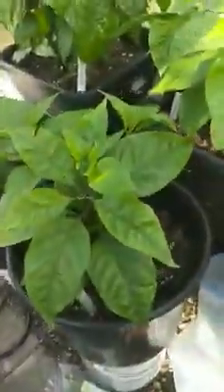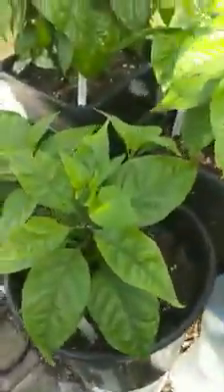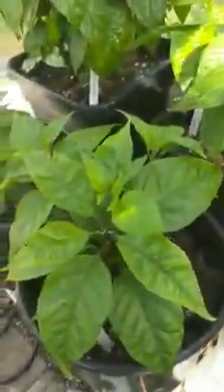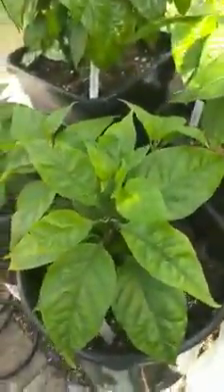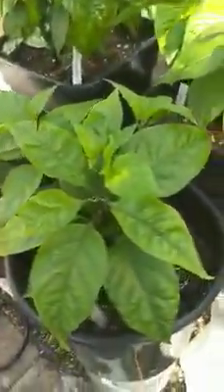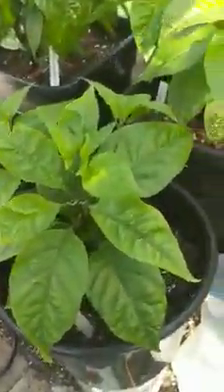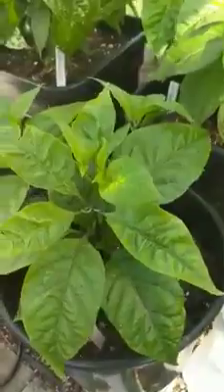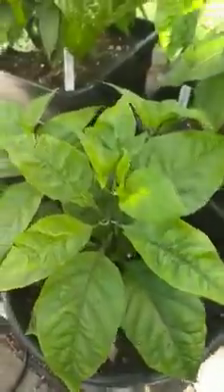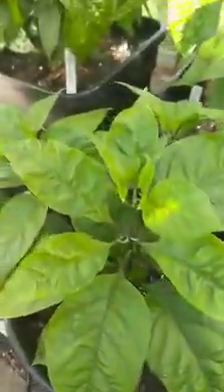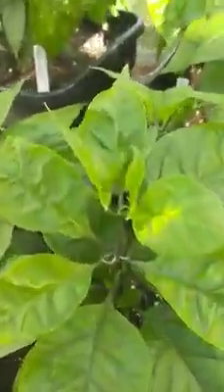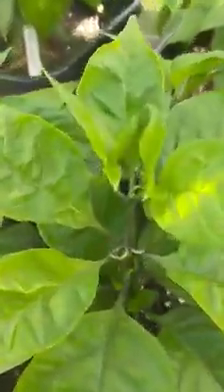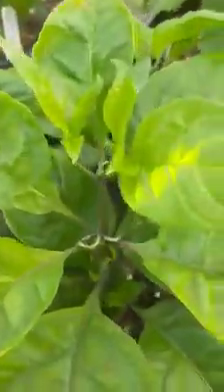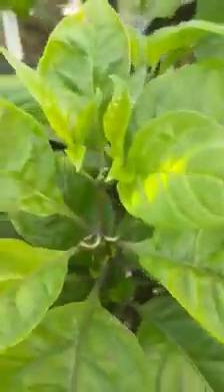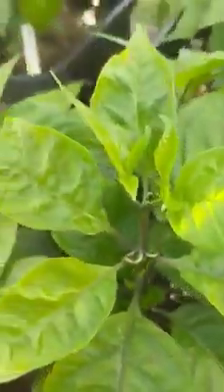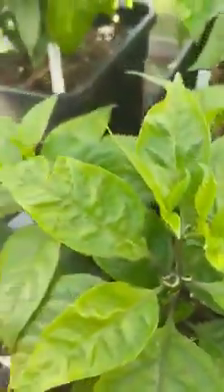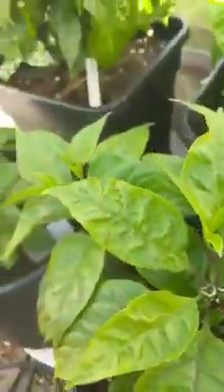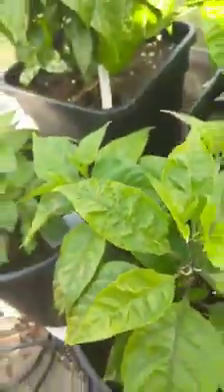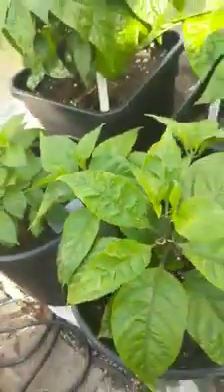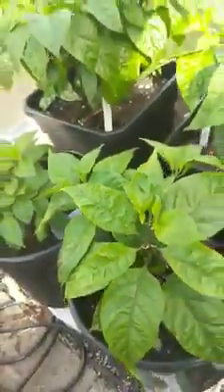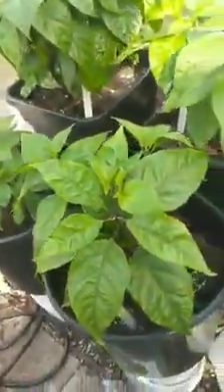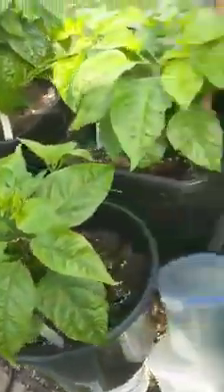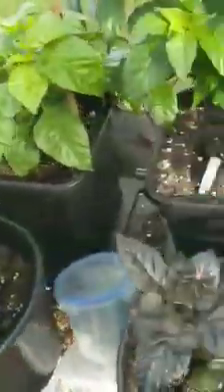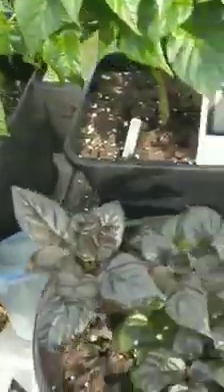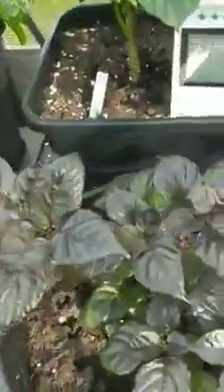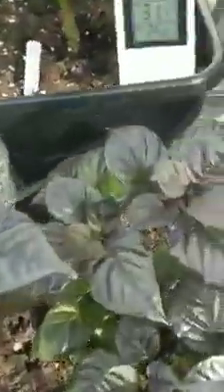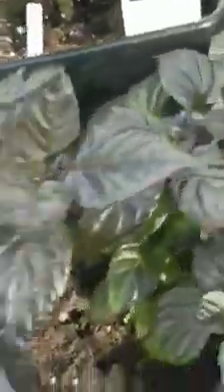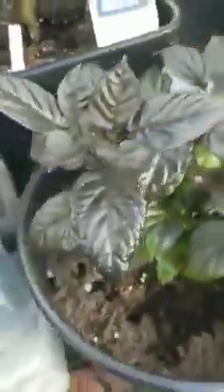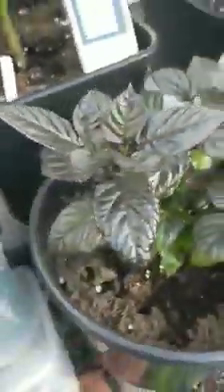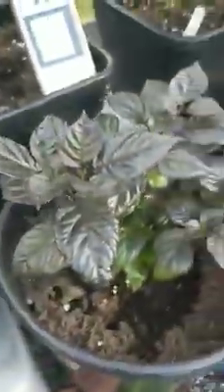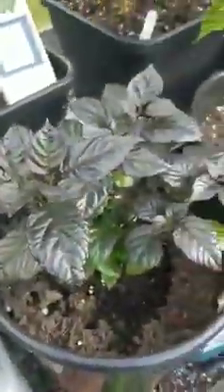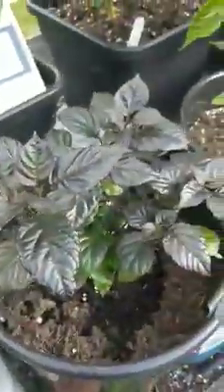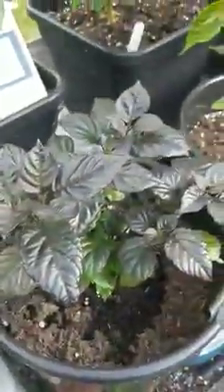And we have a Carolina Reaper. Getting some nice buds on now. And this was the cutting of the overwintered plant.